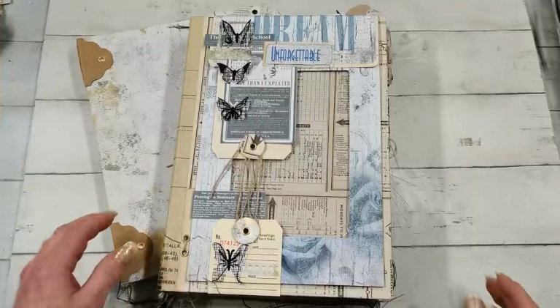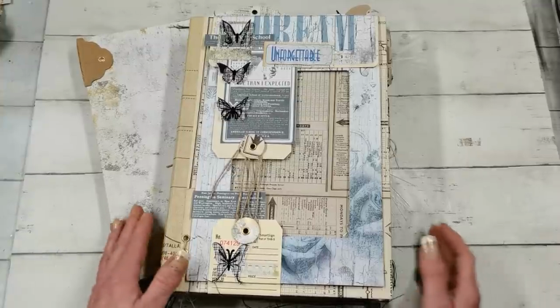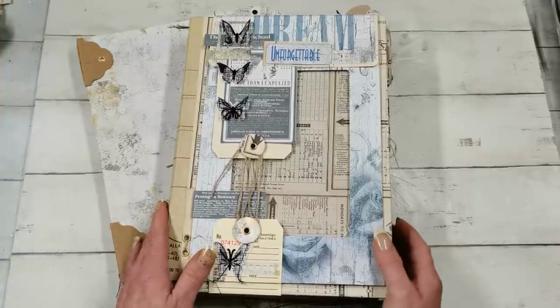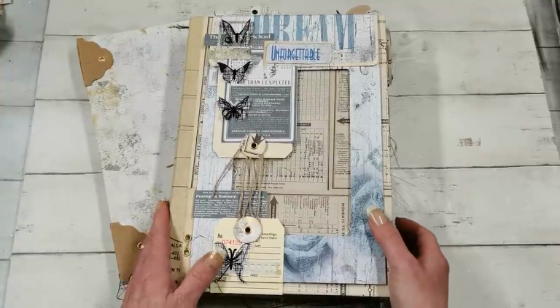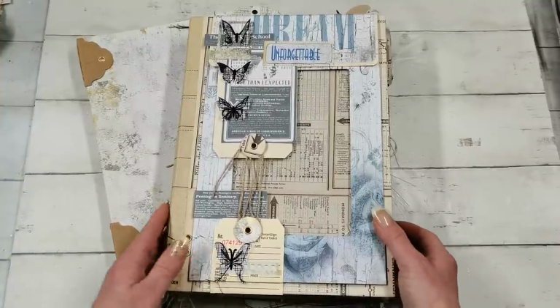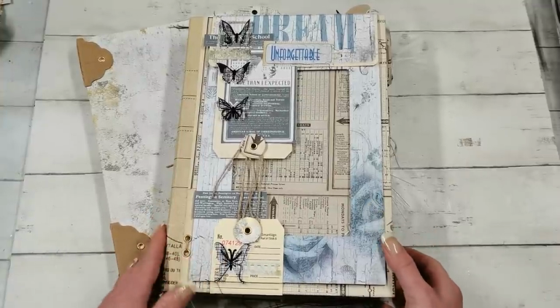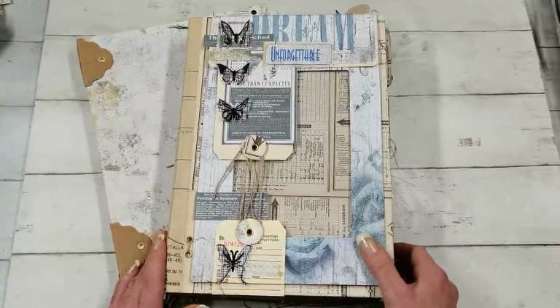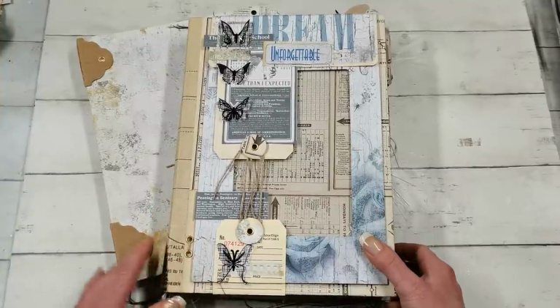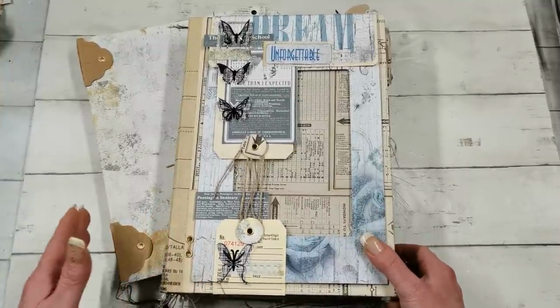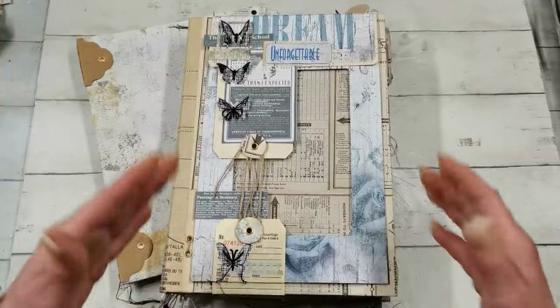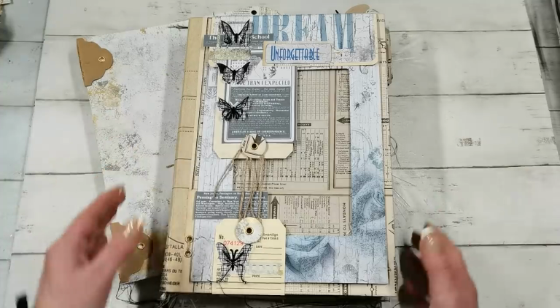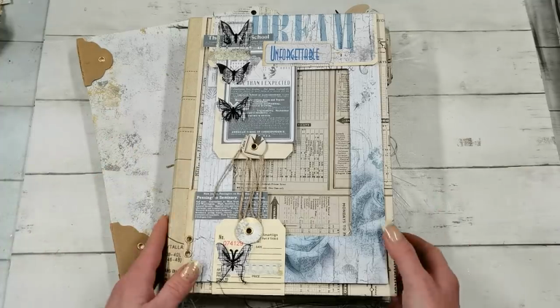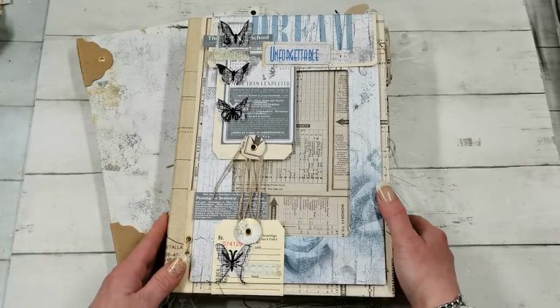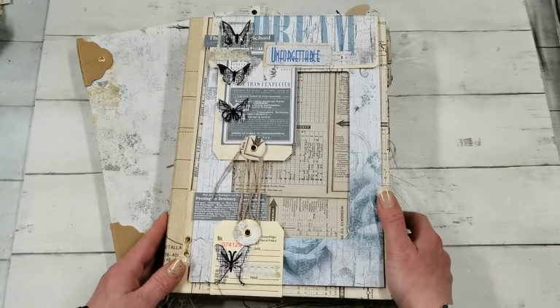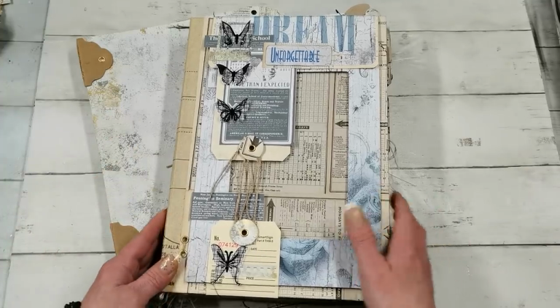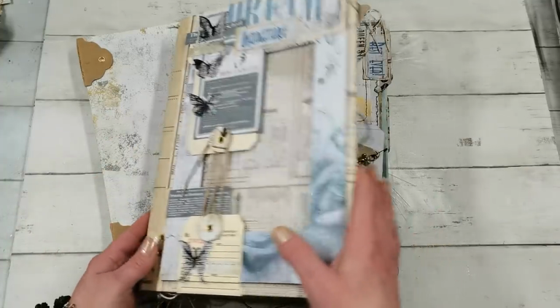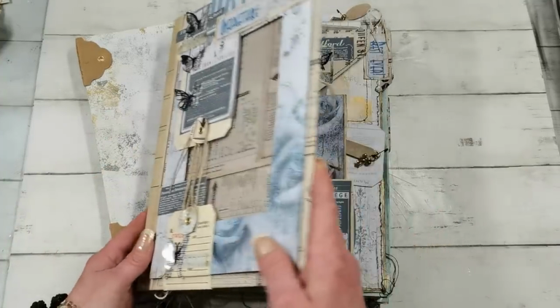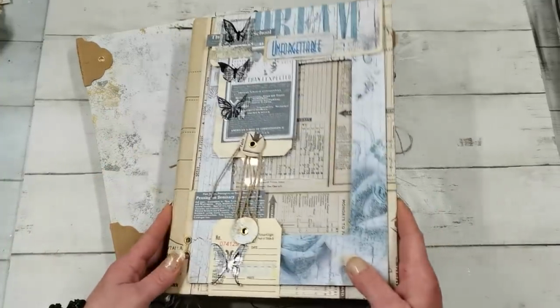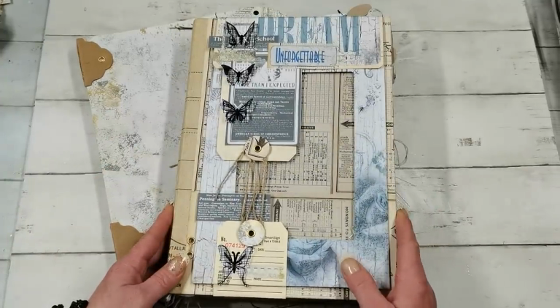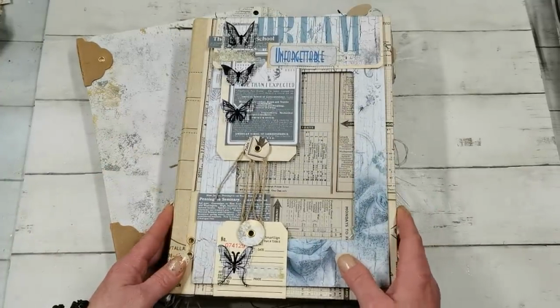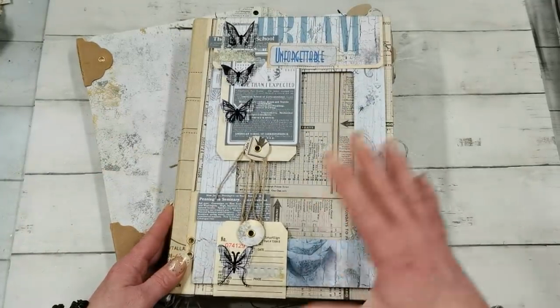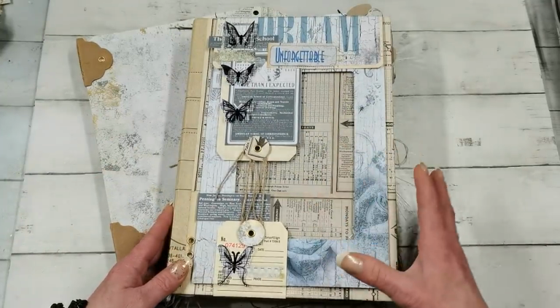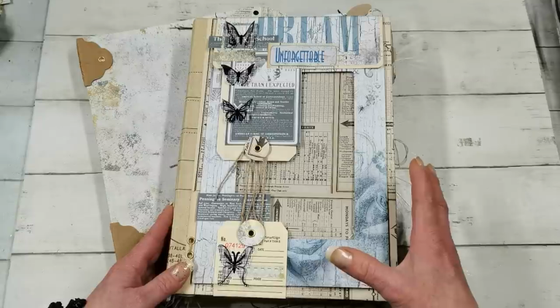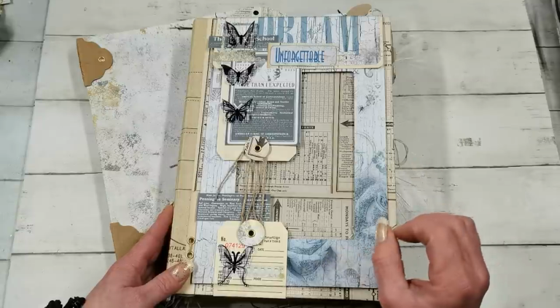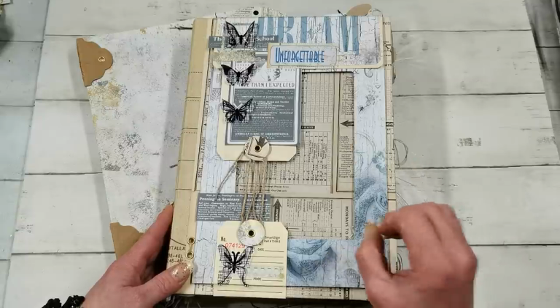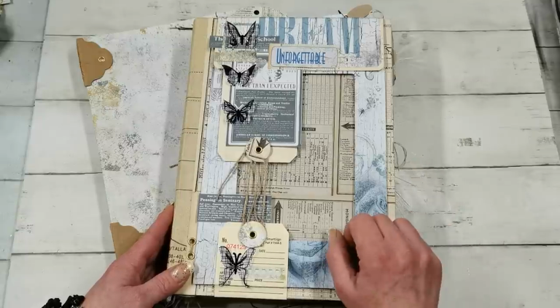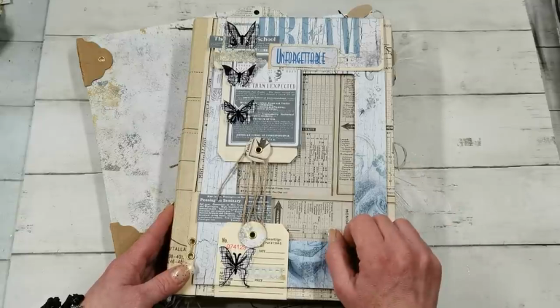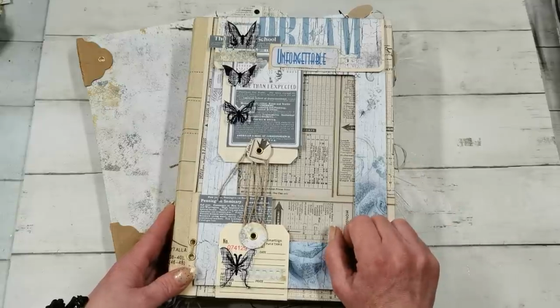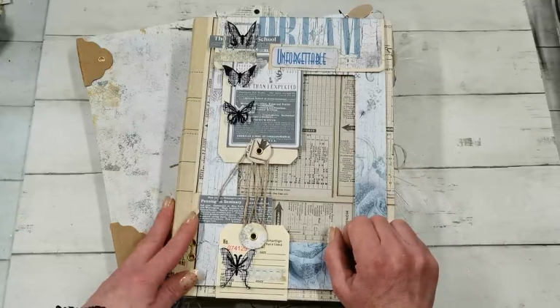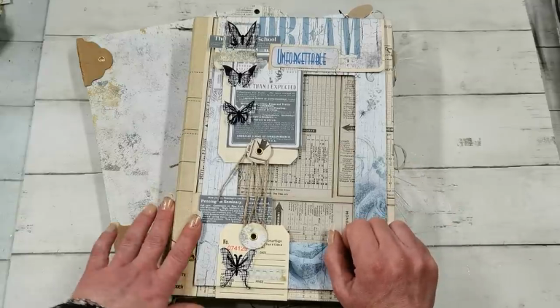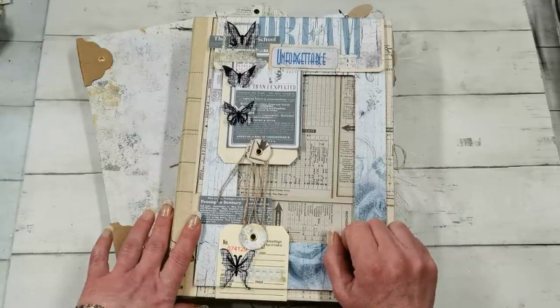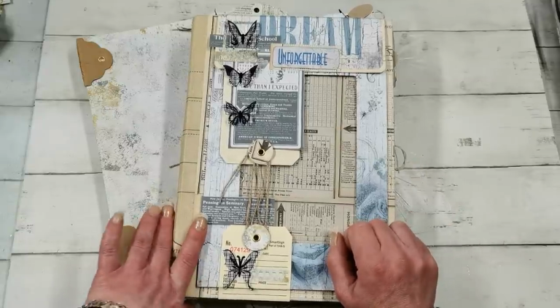Hello everybody, welcome to my channel. It's Eva from Bohemian Crafting and I'm coming to share with you today a finished live photo journal.